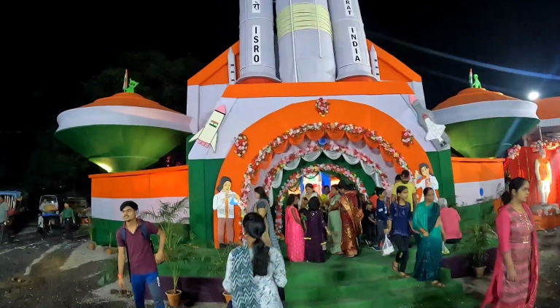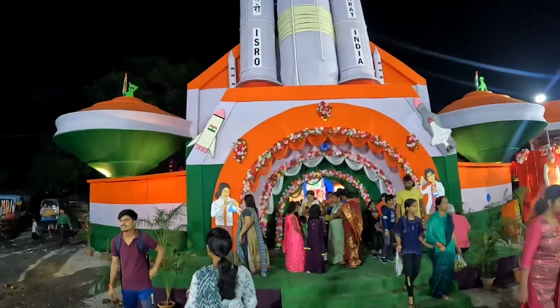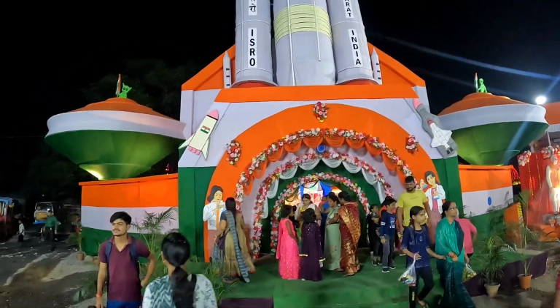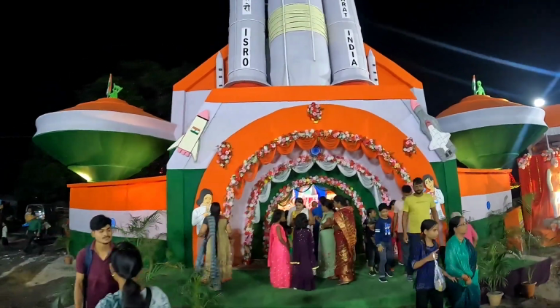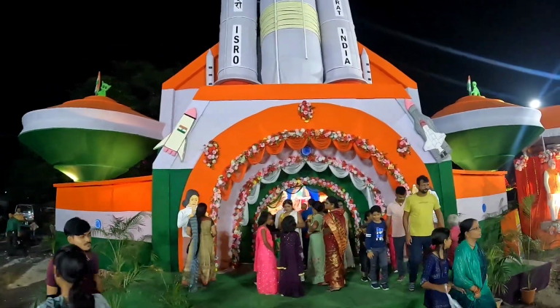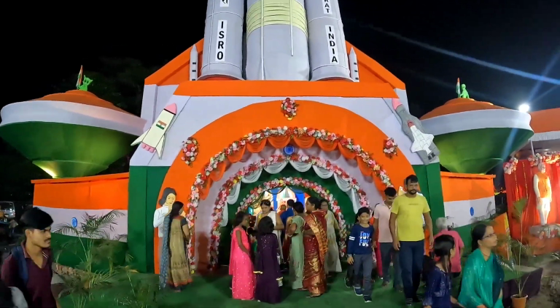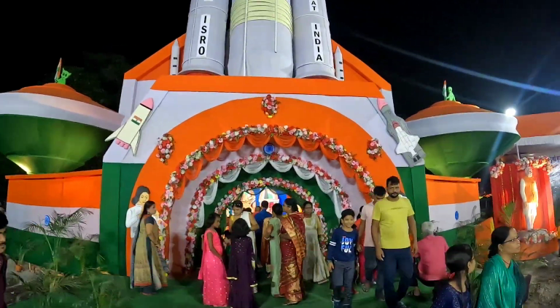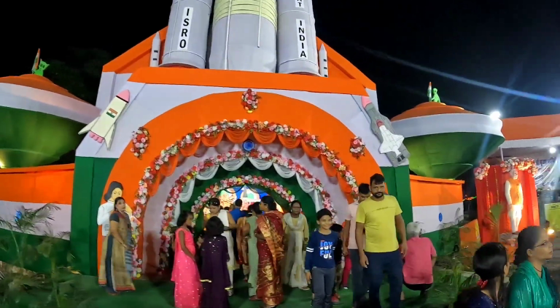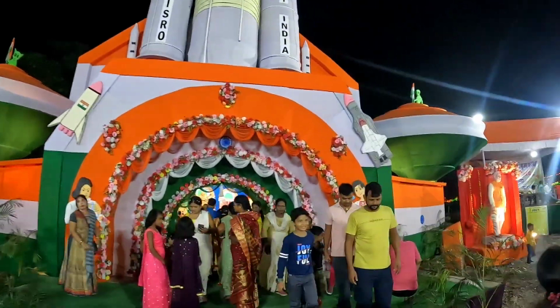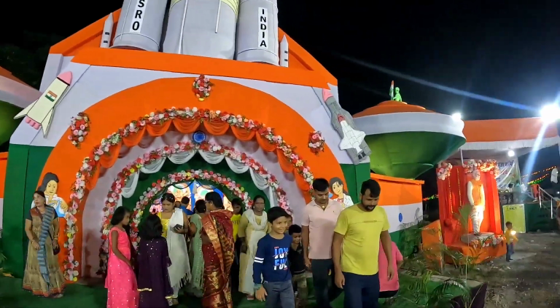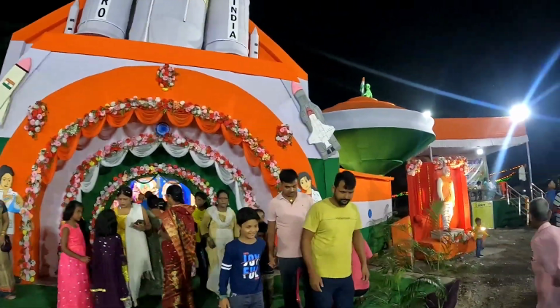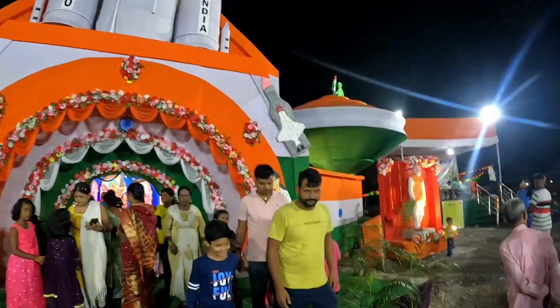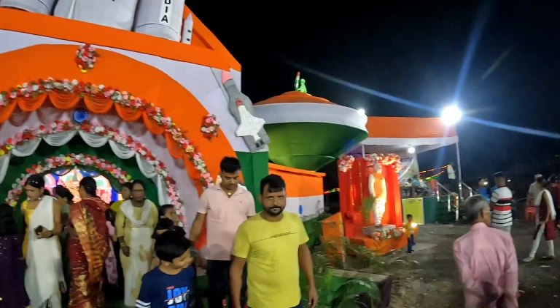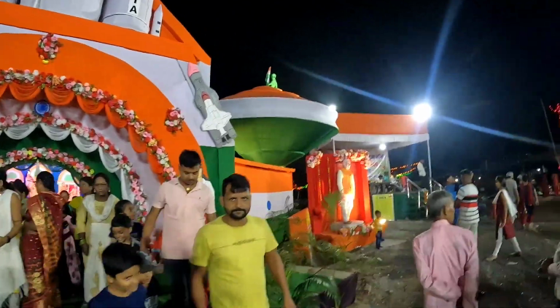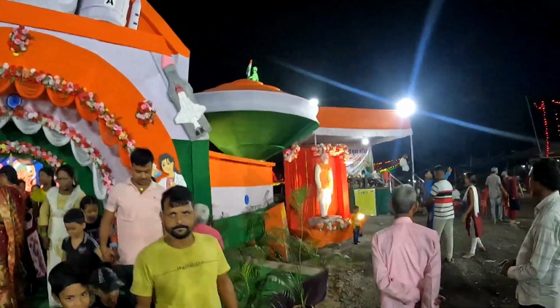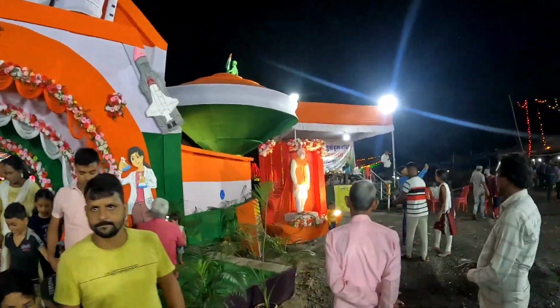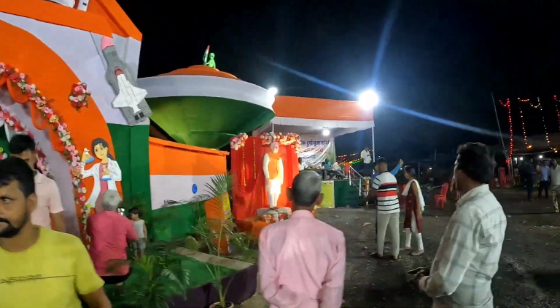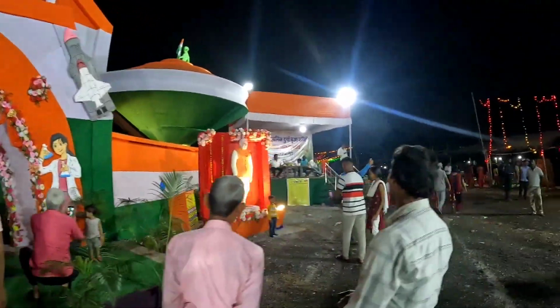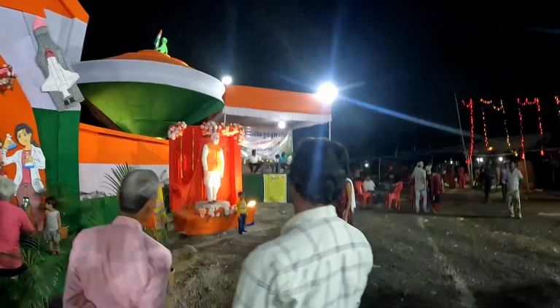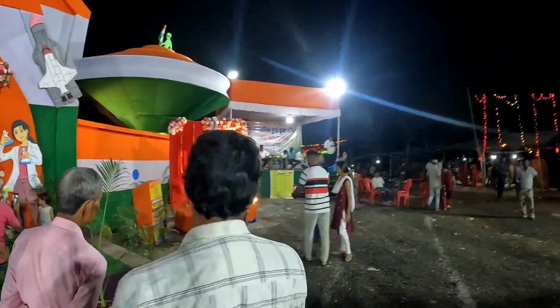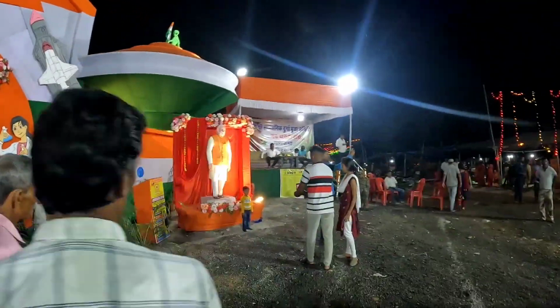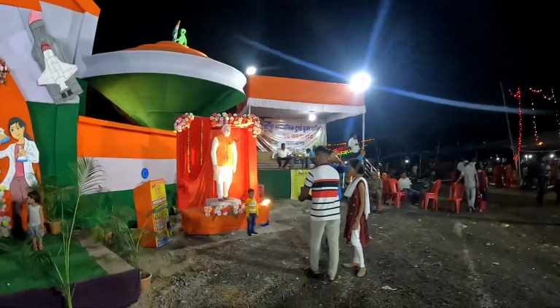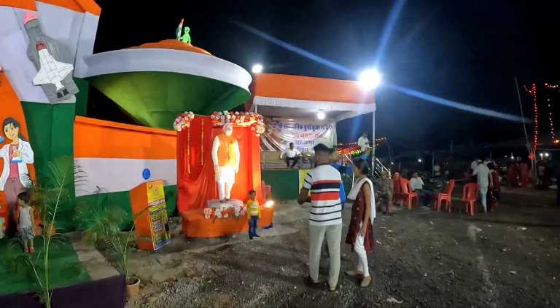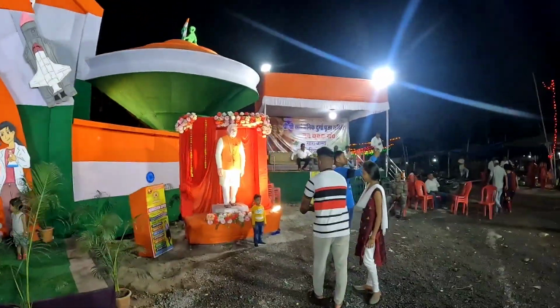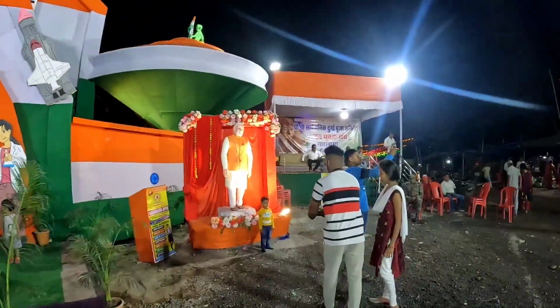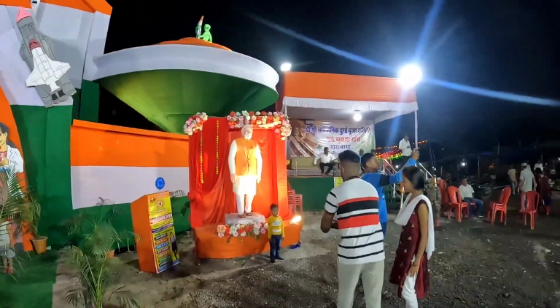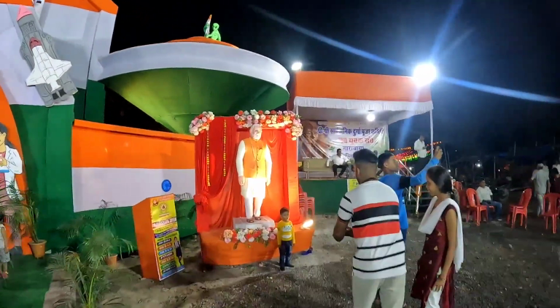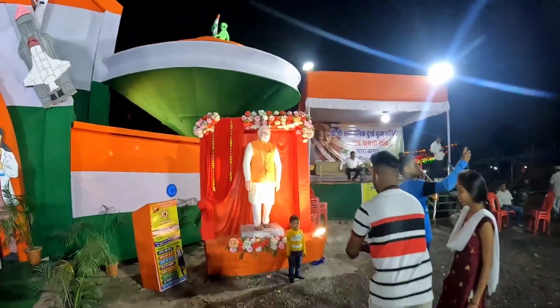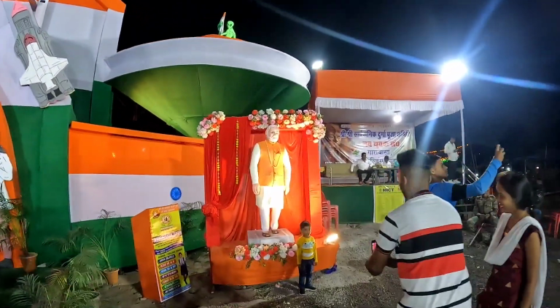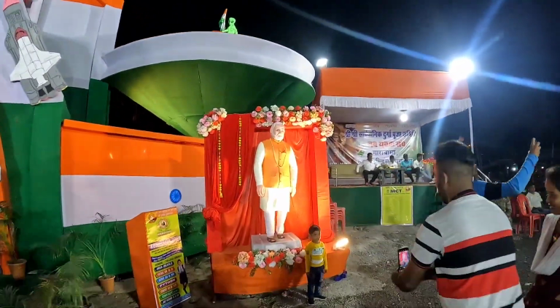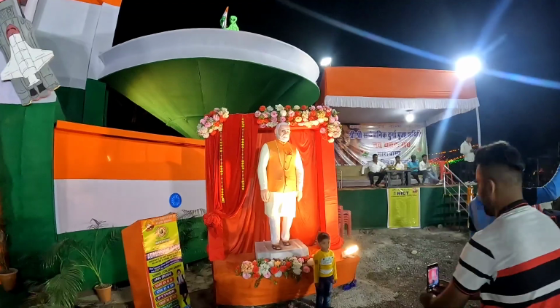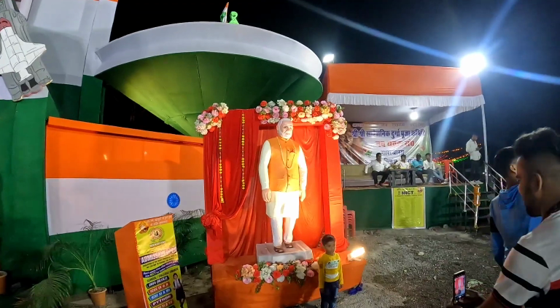You can see the national flag here. Here is another interesting thing — the statue of Prime Minister Narendra Modi.